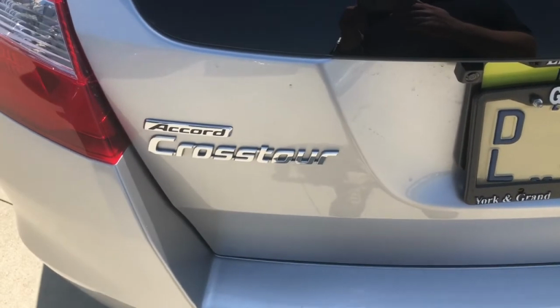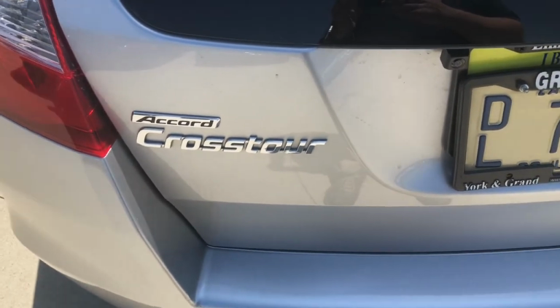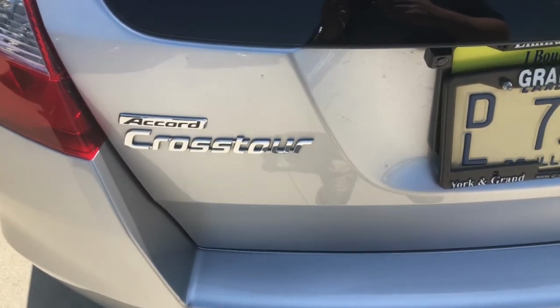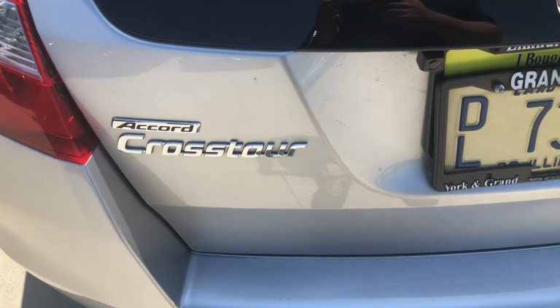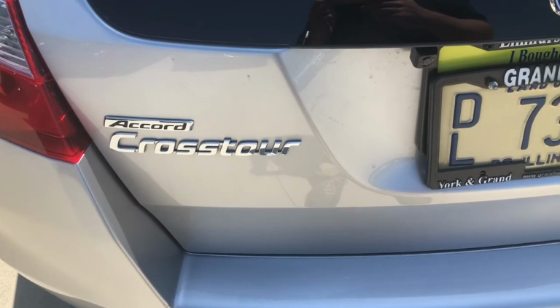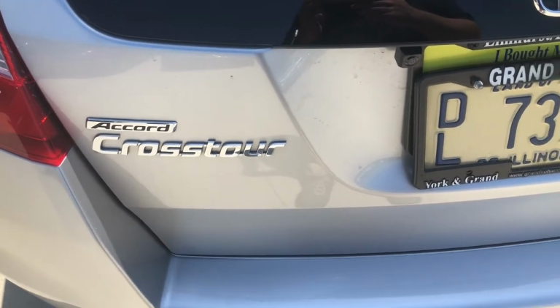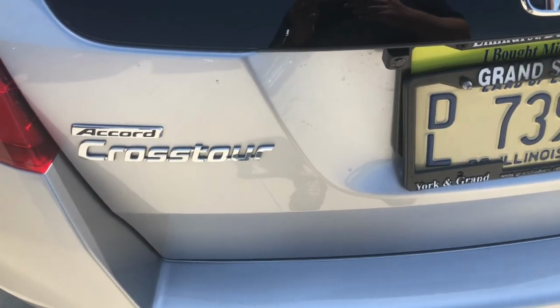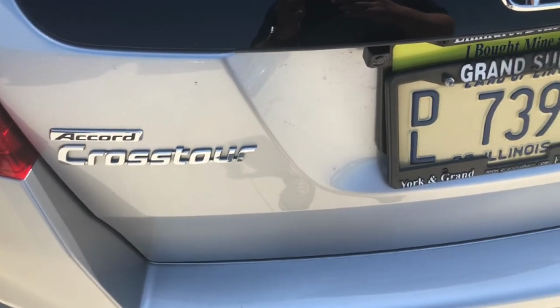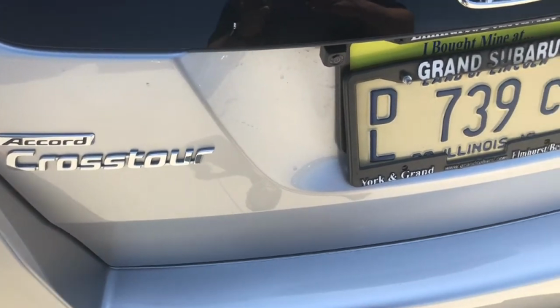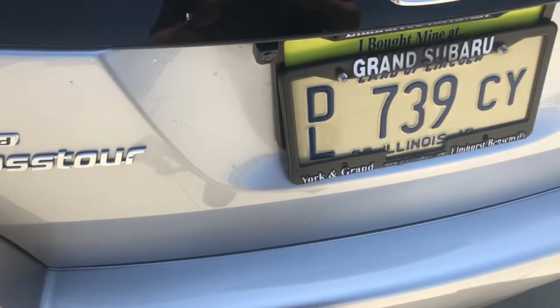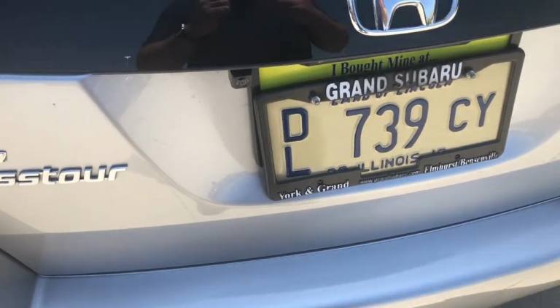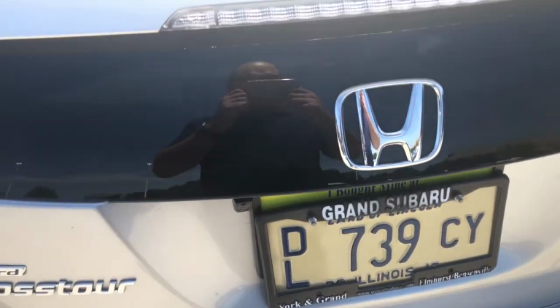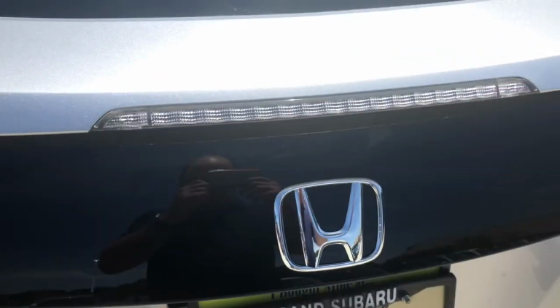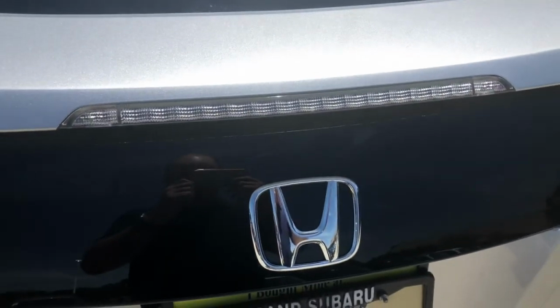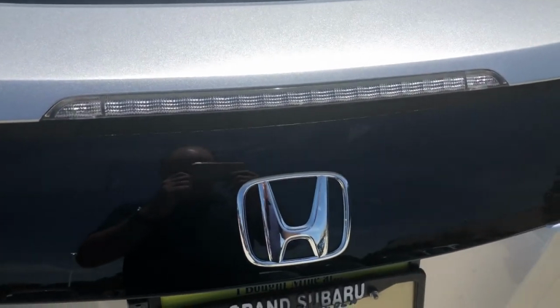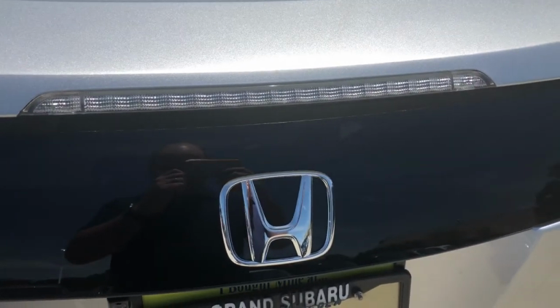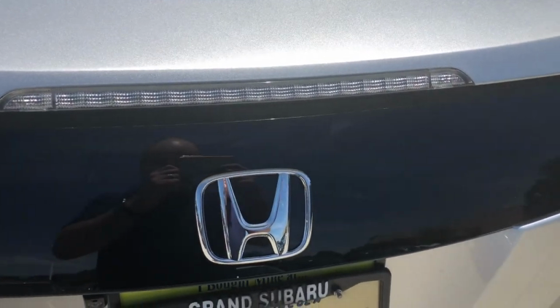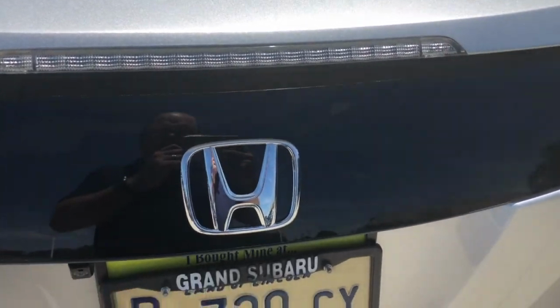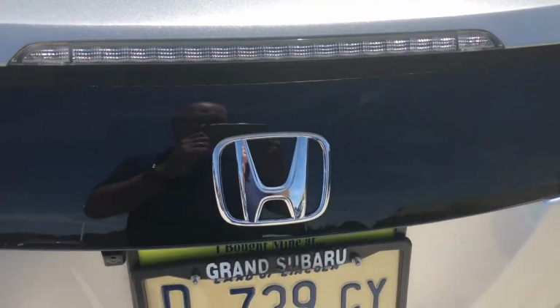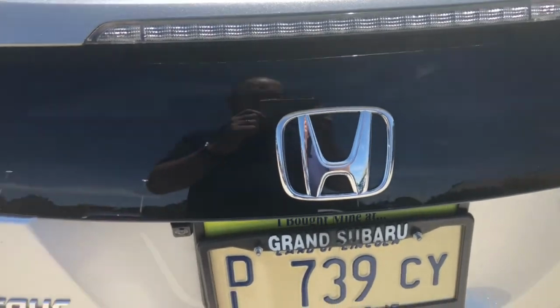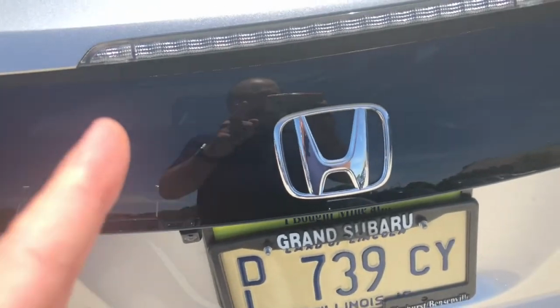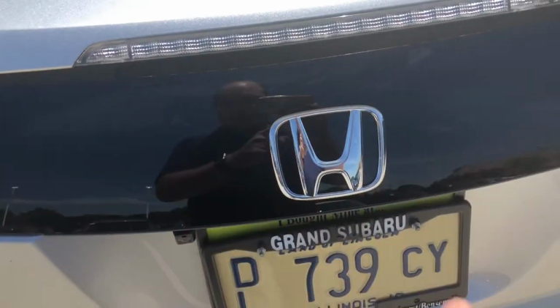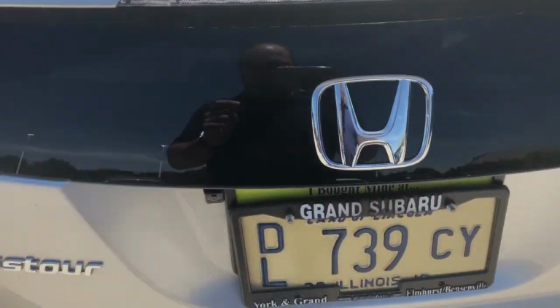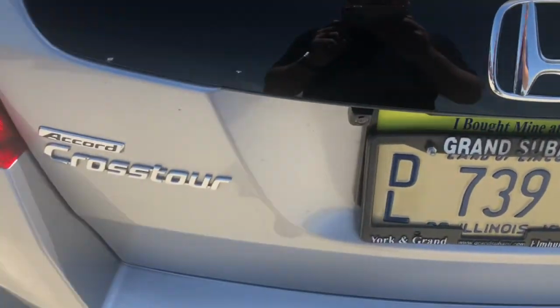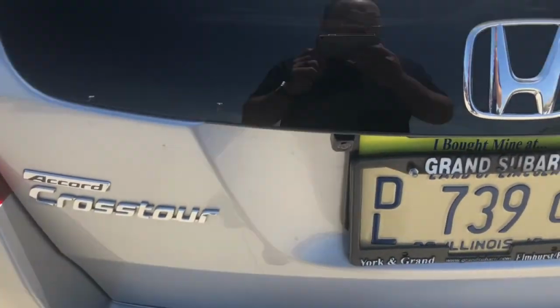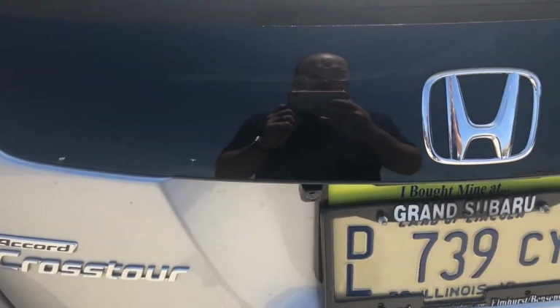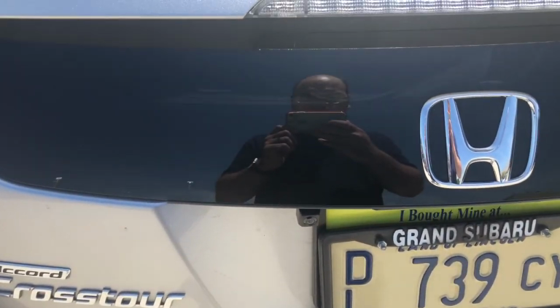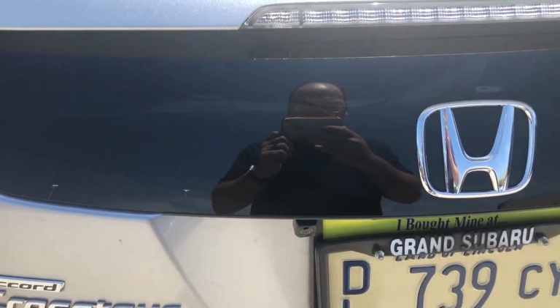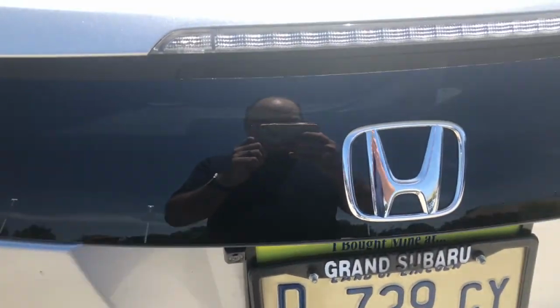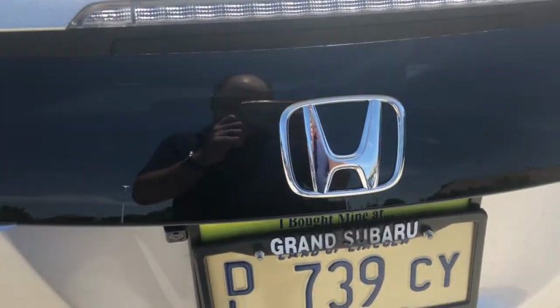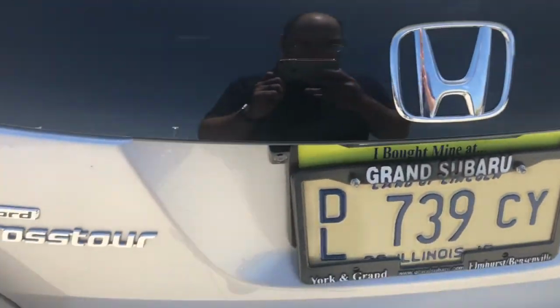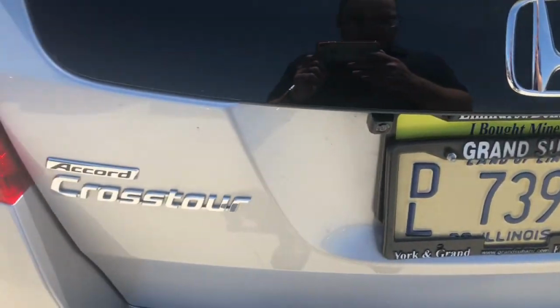I think after 2012 they just simply went to it being called the Crosstour. You do have a clear center brake light here. And the badge.